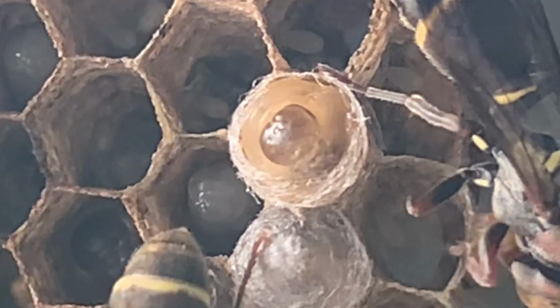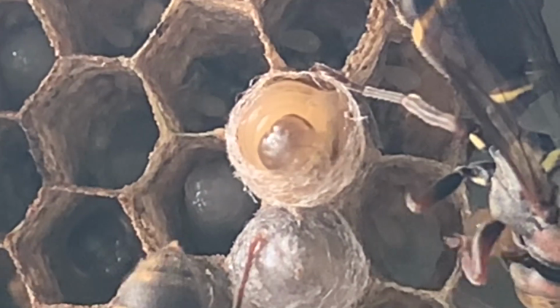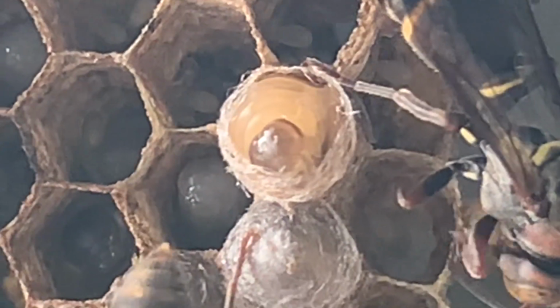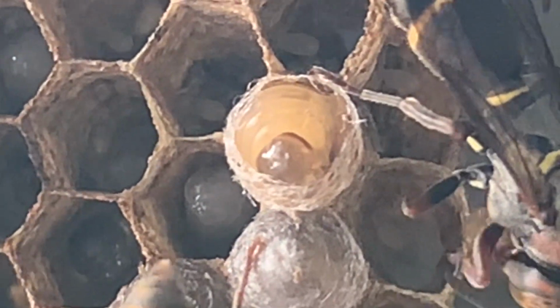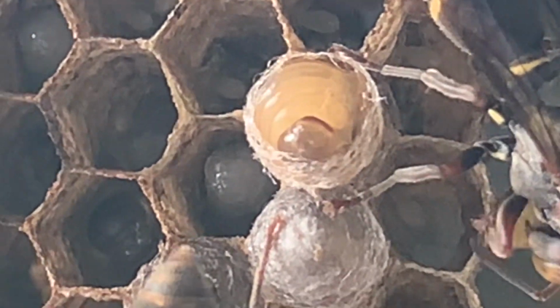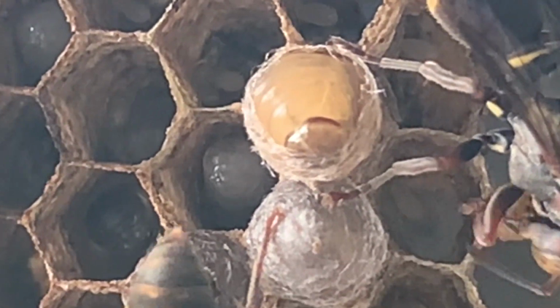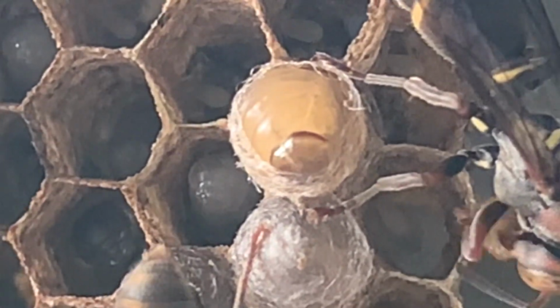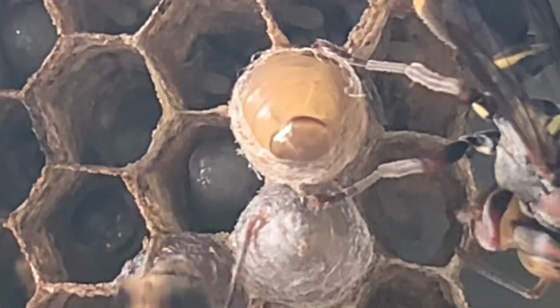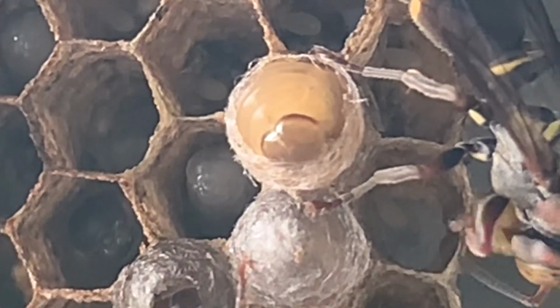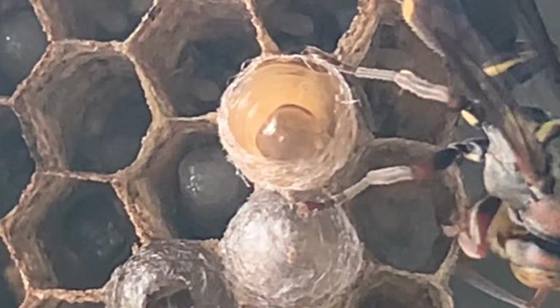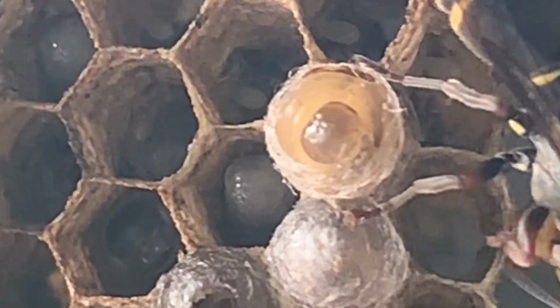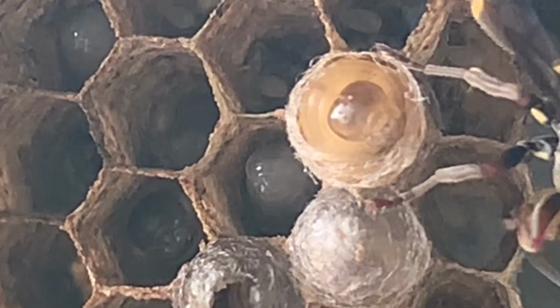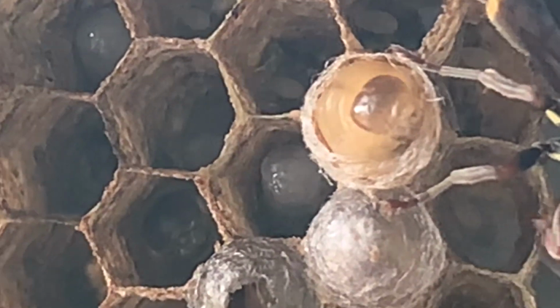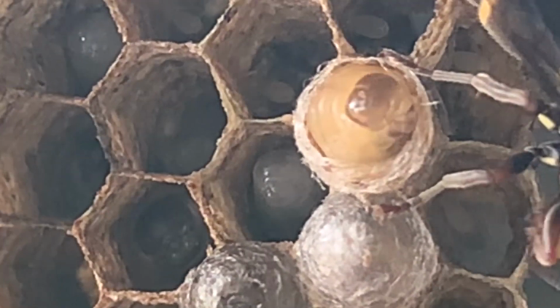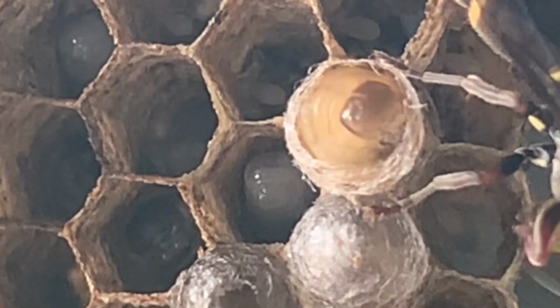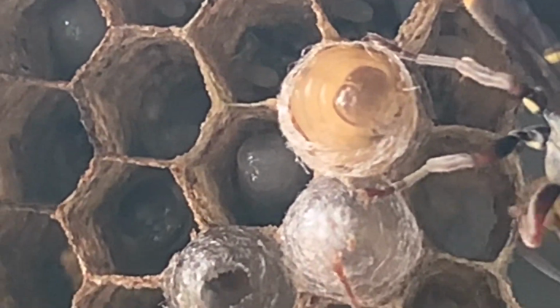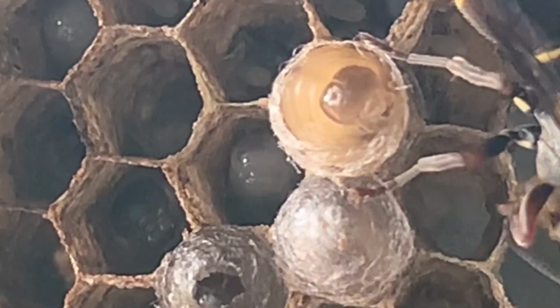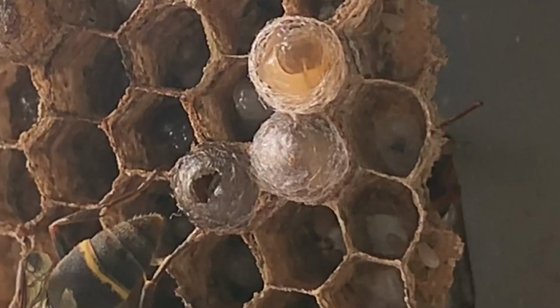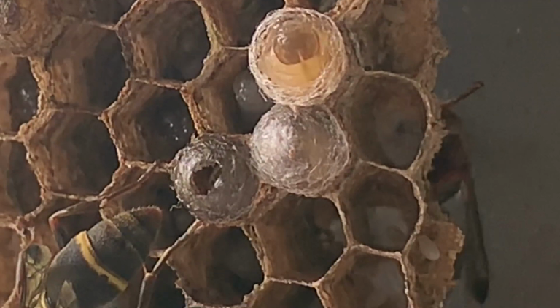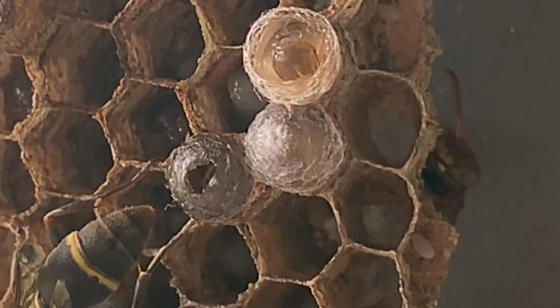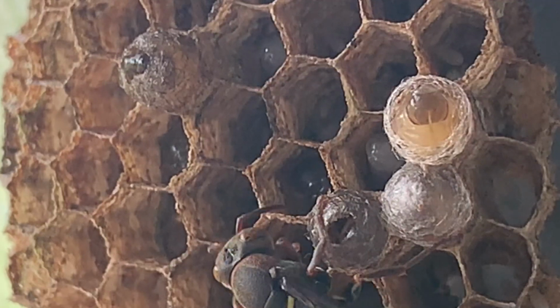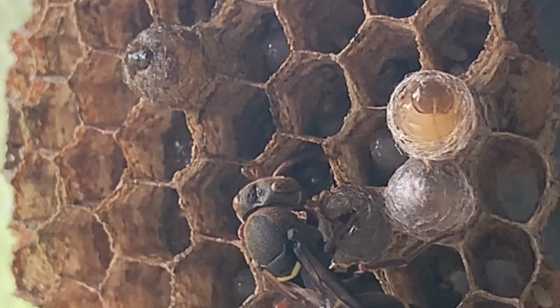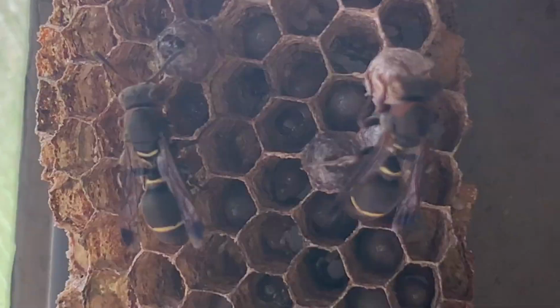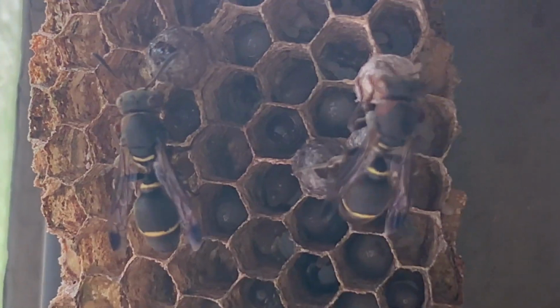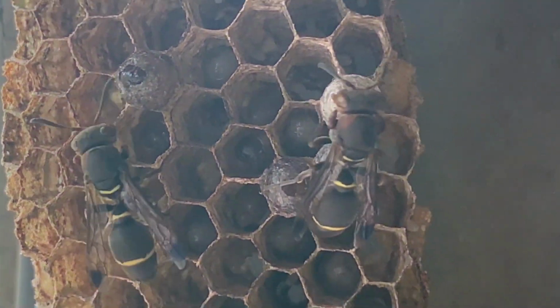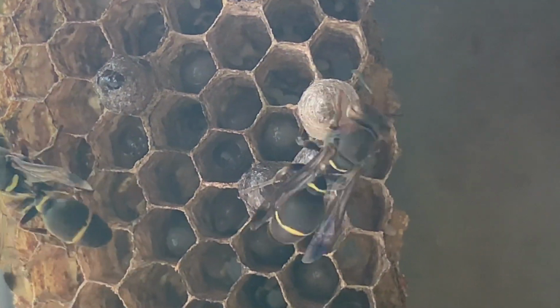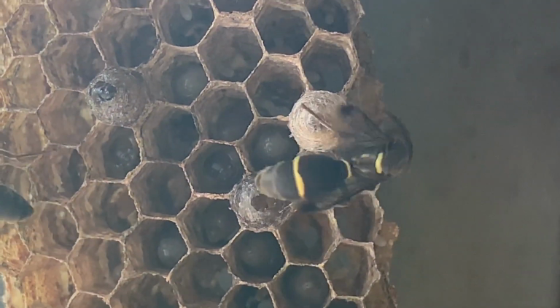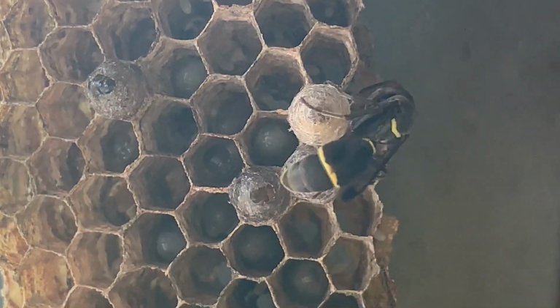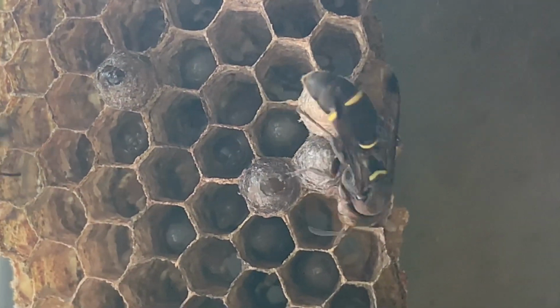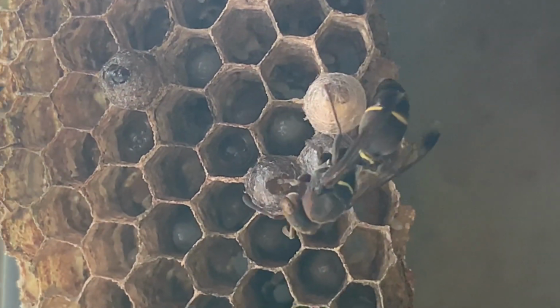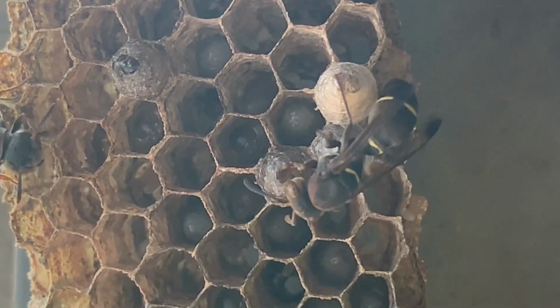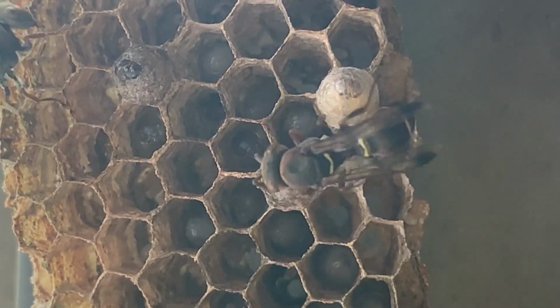This larva took three and a half hours to encase itself with silk. But the final sealing of the silk case is done by the adult wasp.